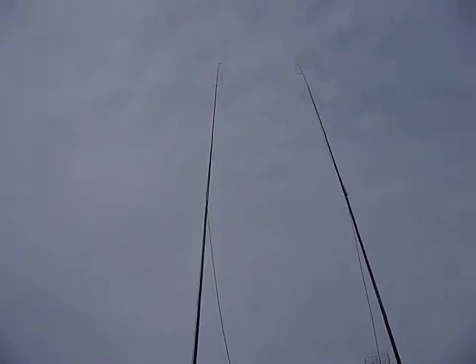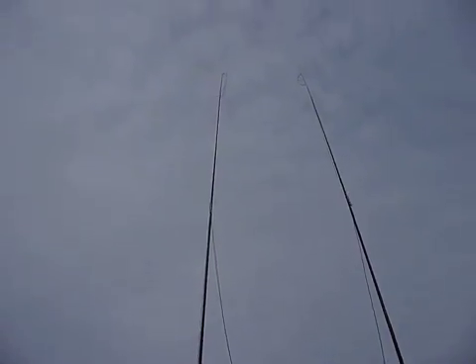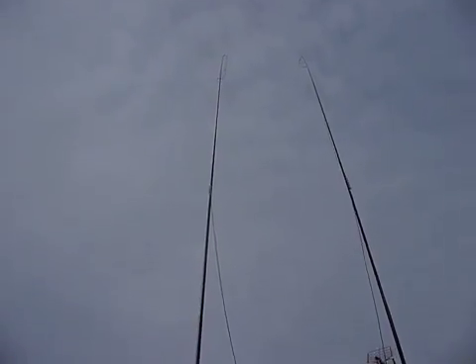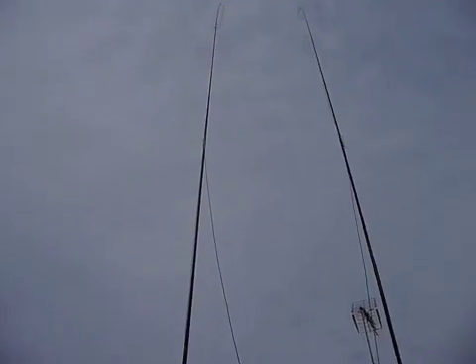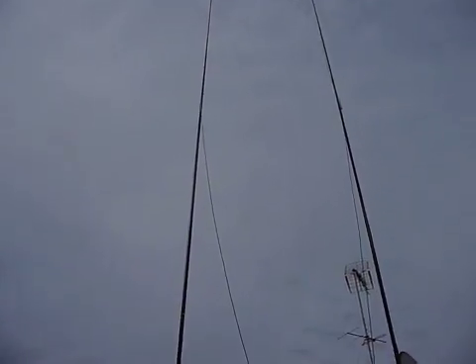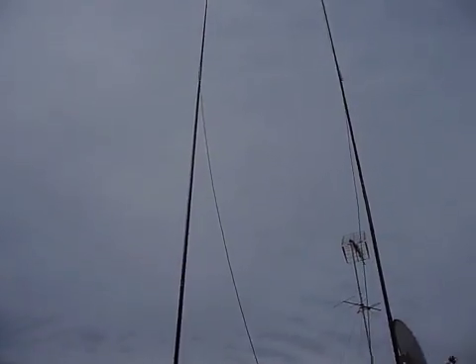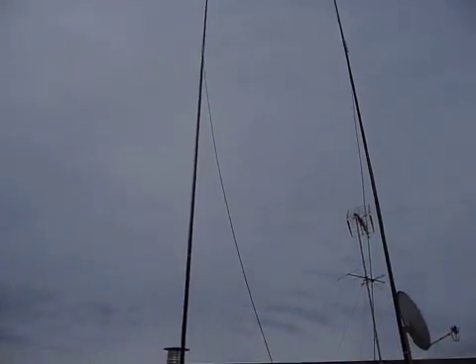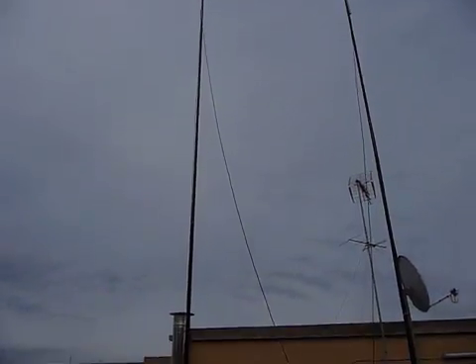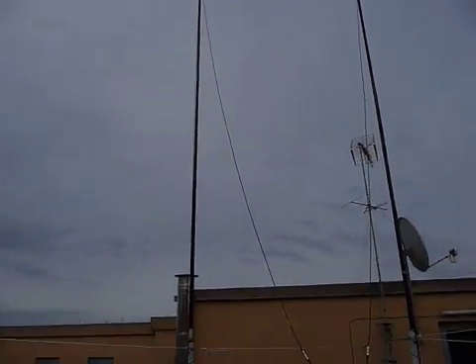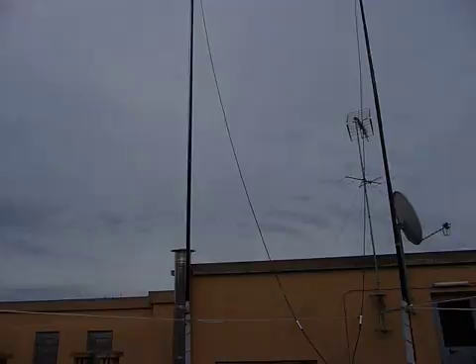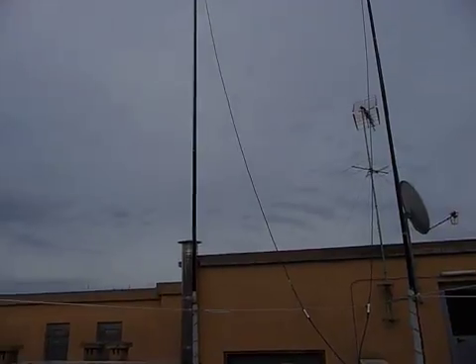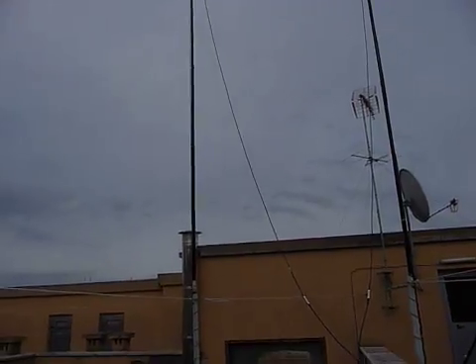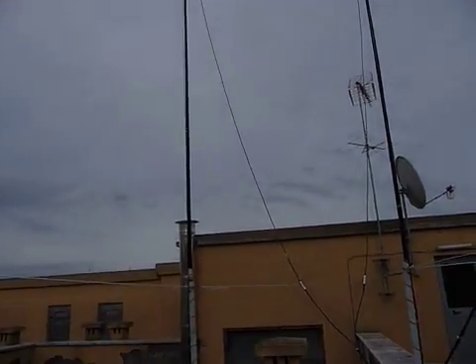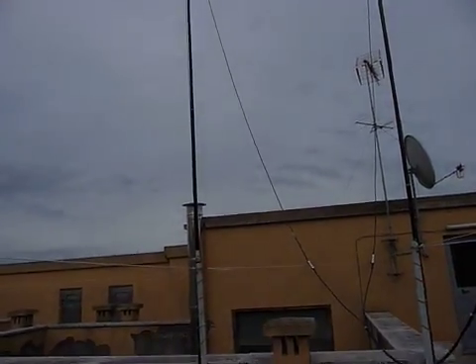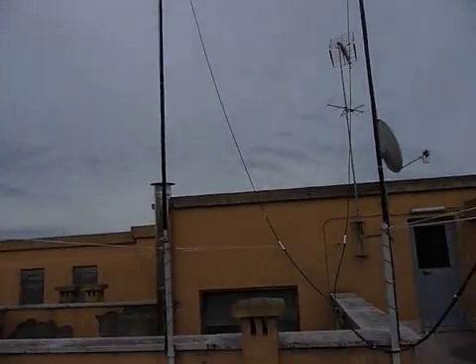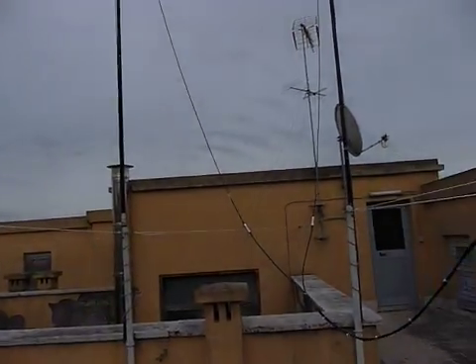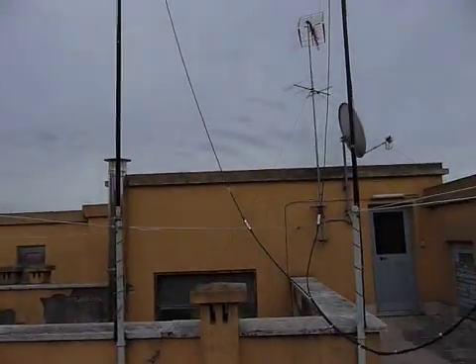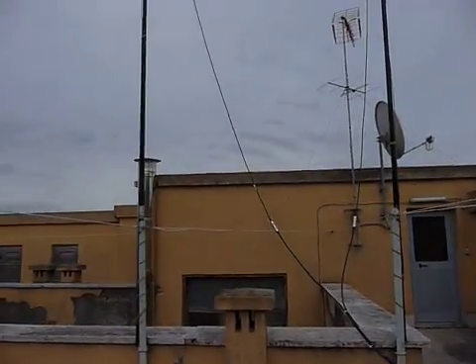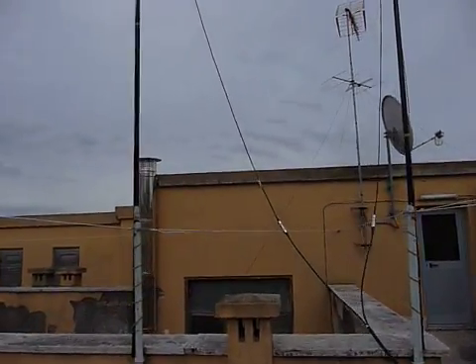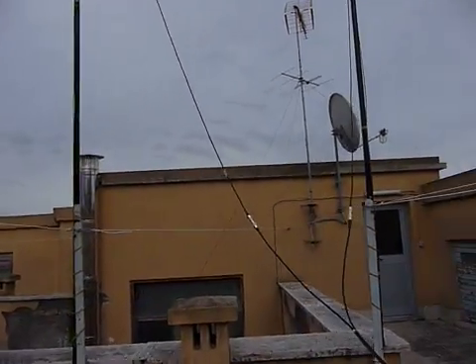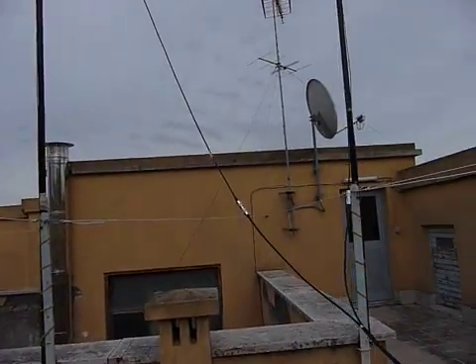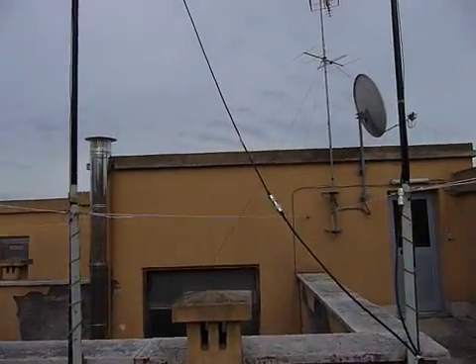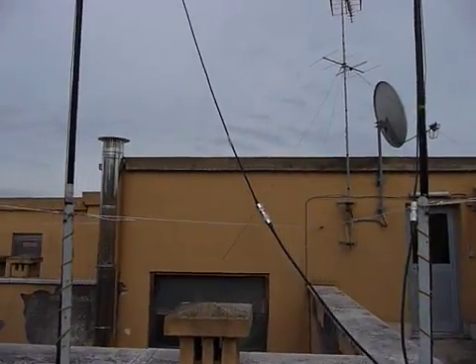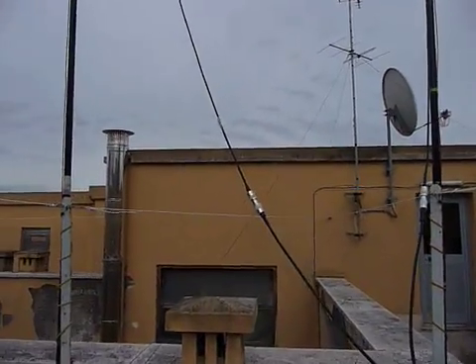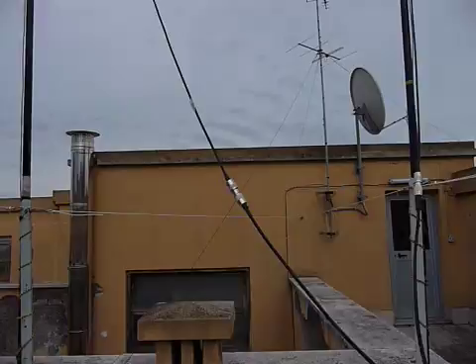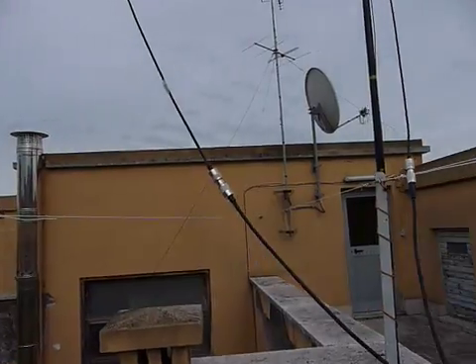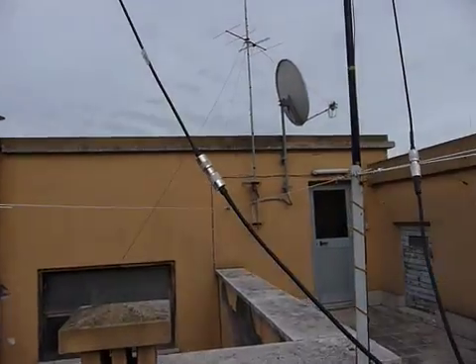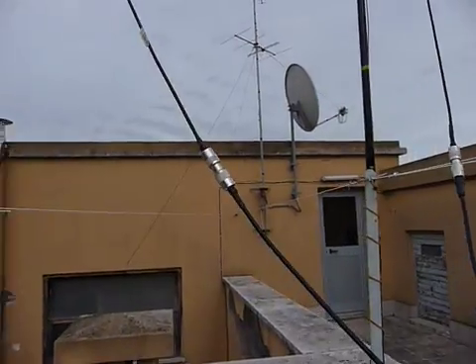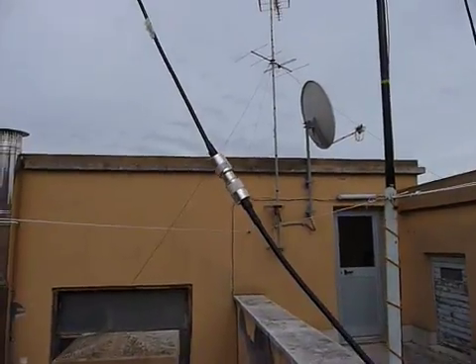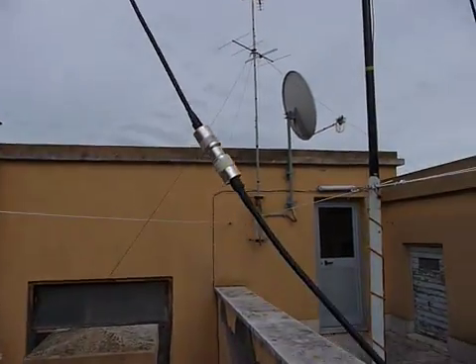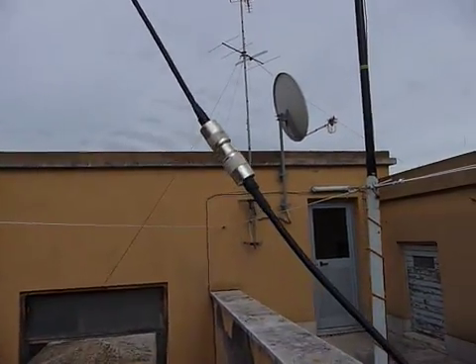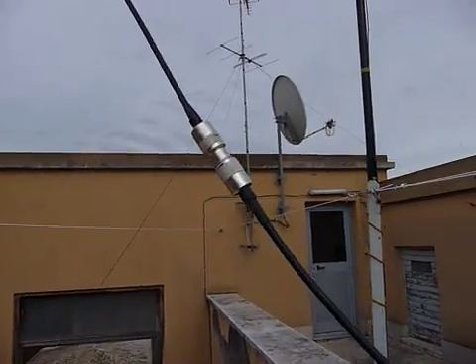Practically two similar antennas put in parallel — in this case the antennas are the coaxial folded dipole.